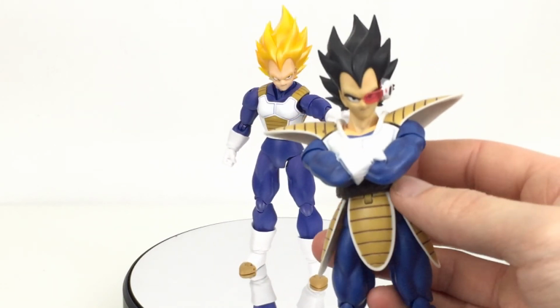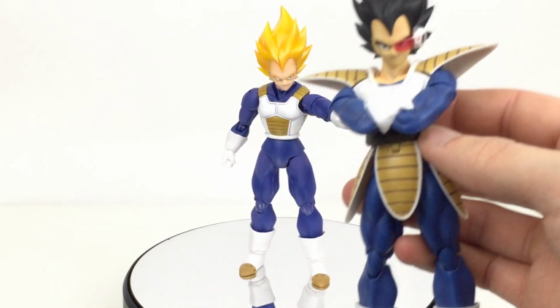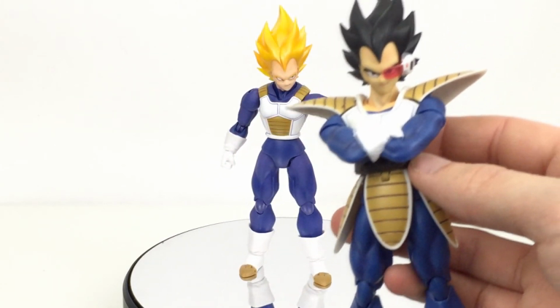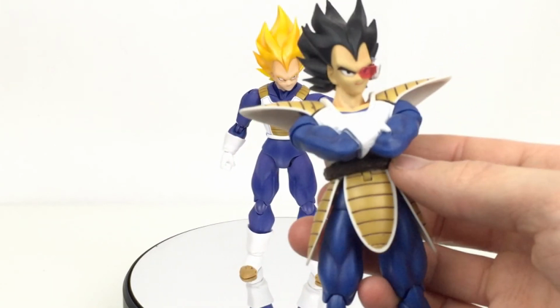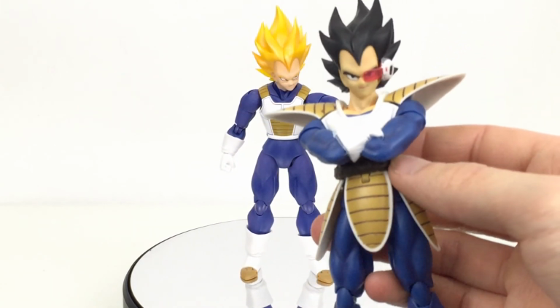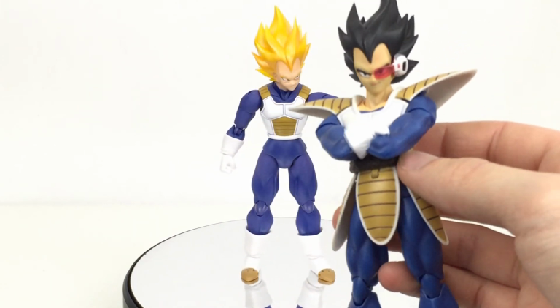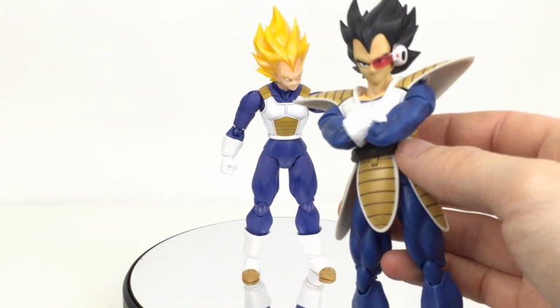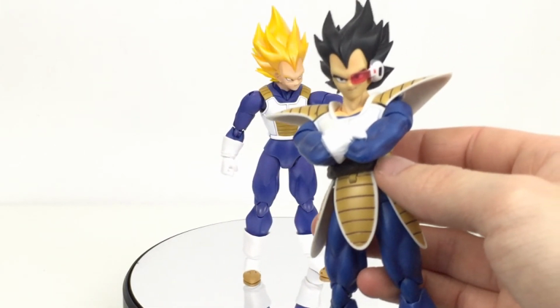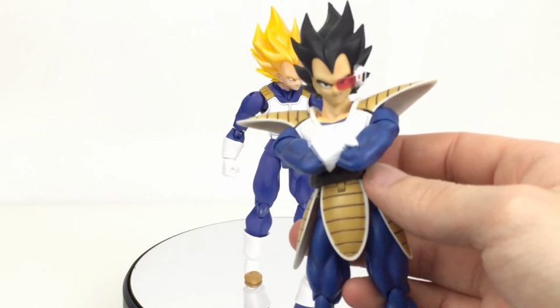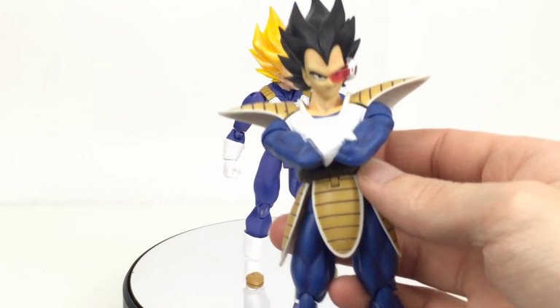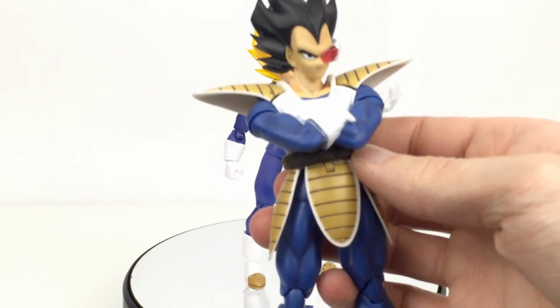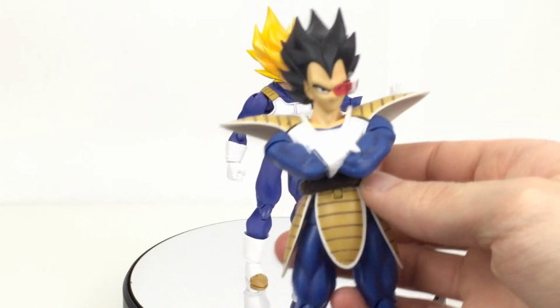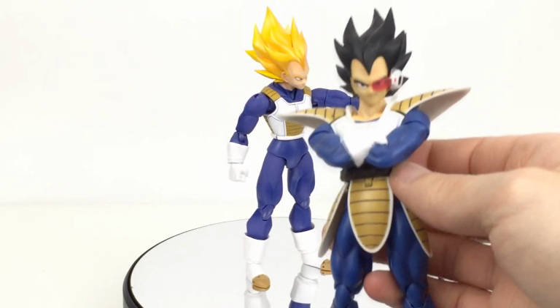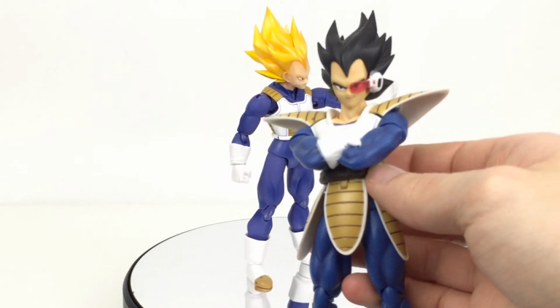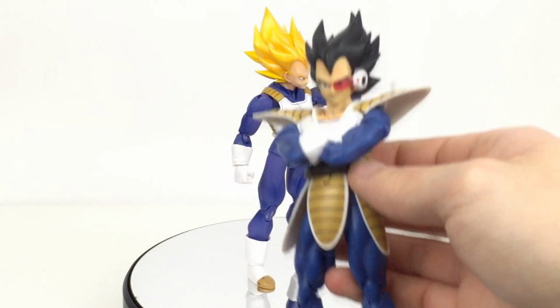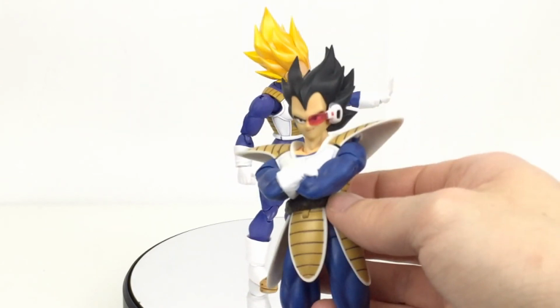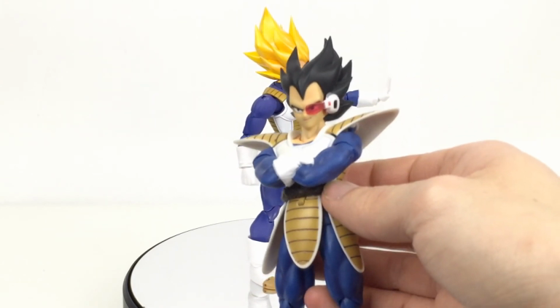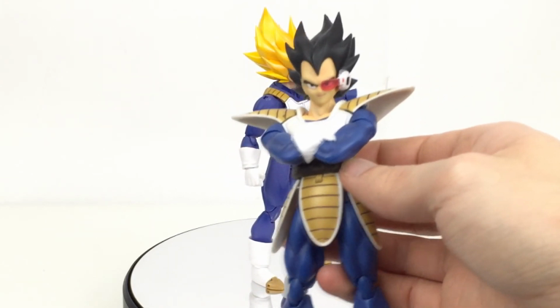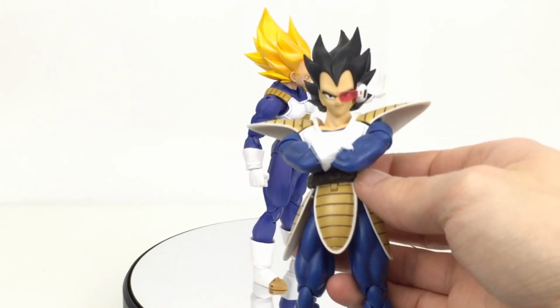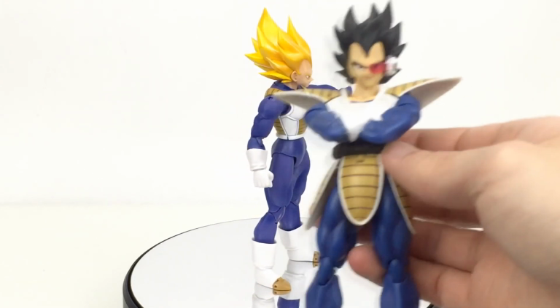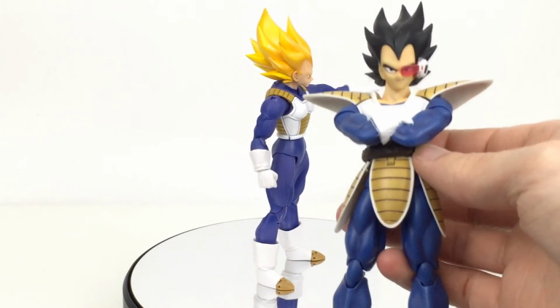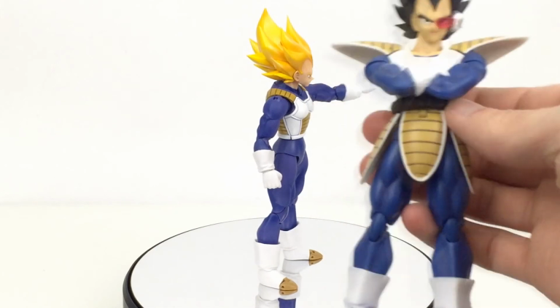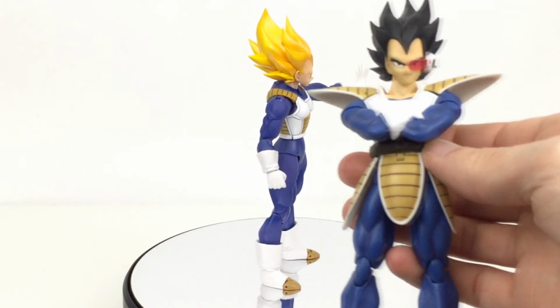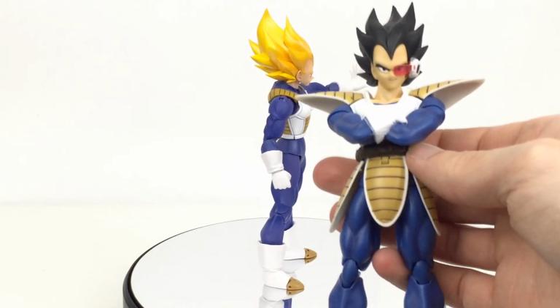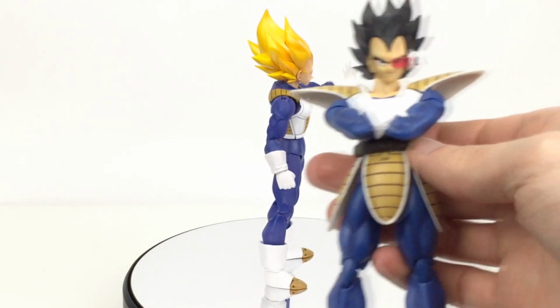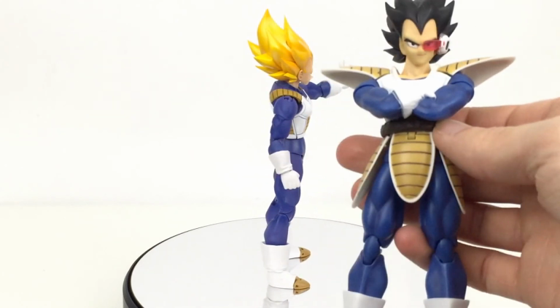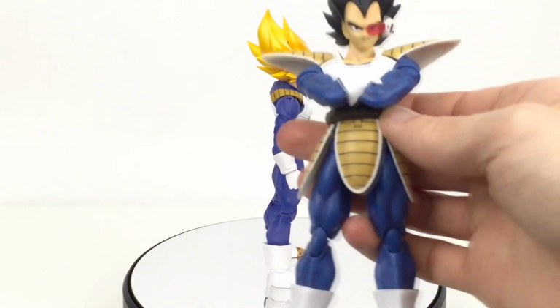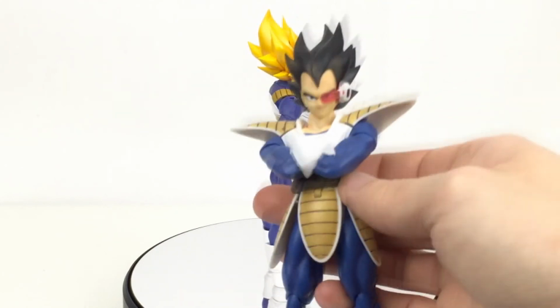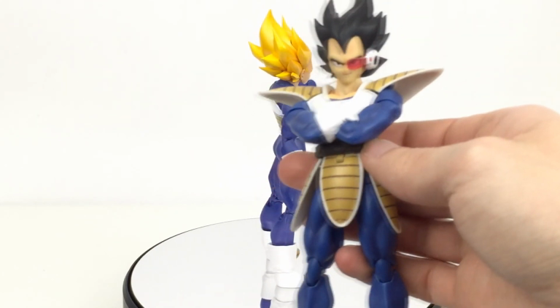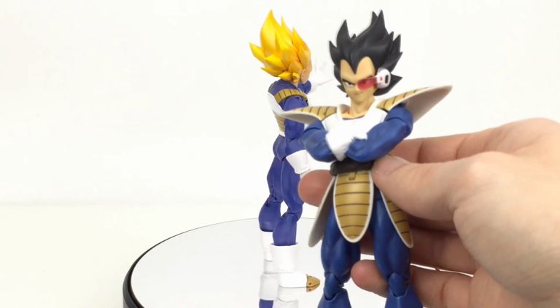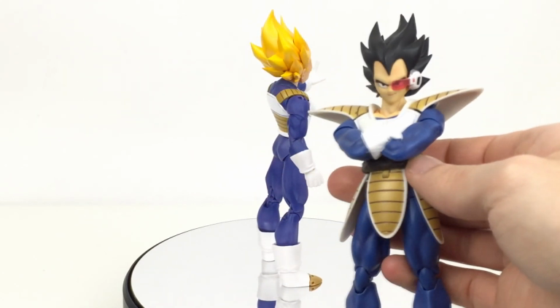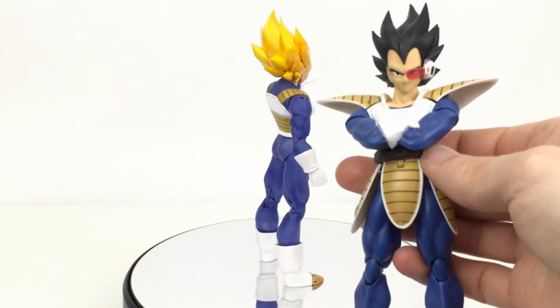With the scouter and everything. Plus, this guy comes with the blast effect and the flight stand that I actually use in most of my videos for thumbnails and stuff. The flight stand is the one that came with this guy.